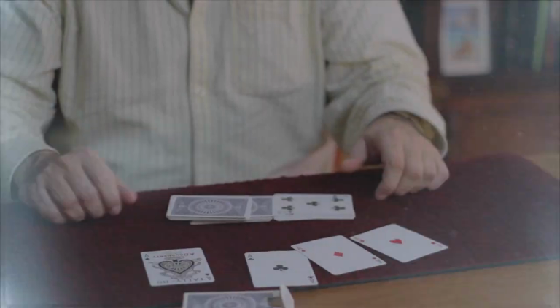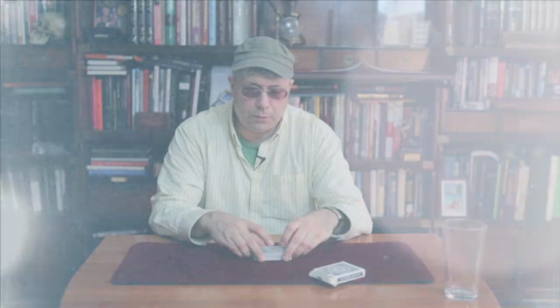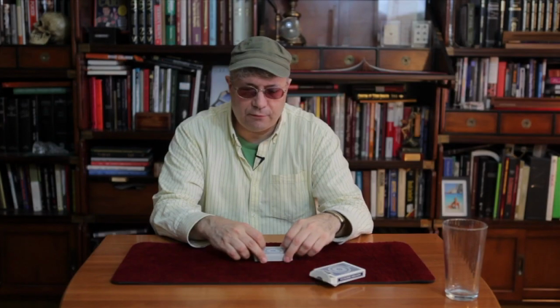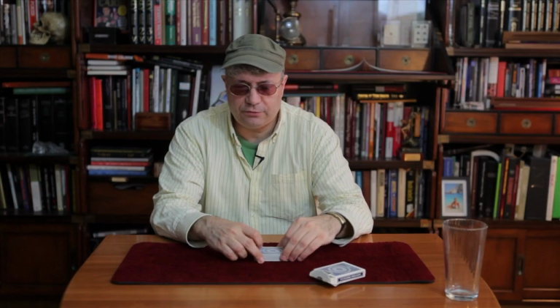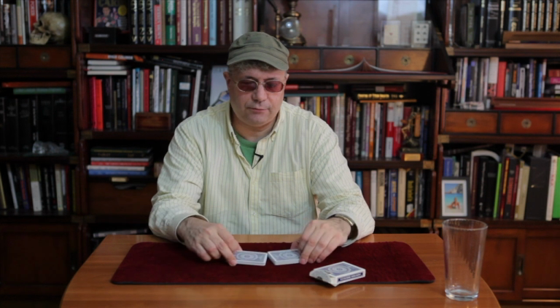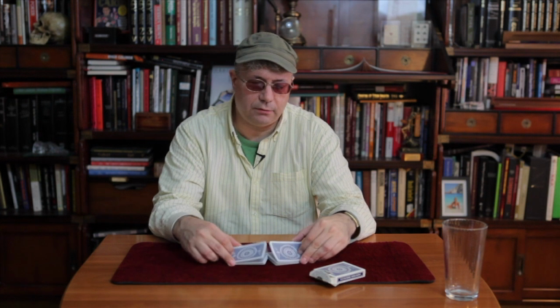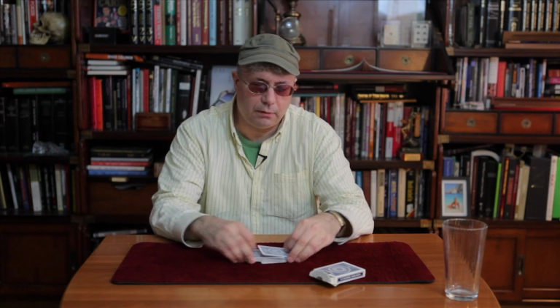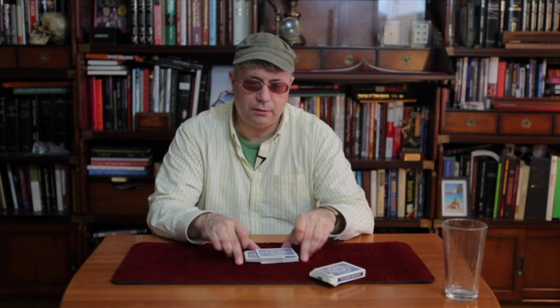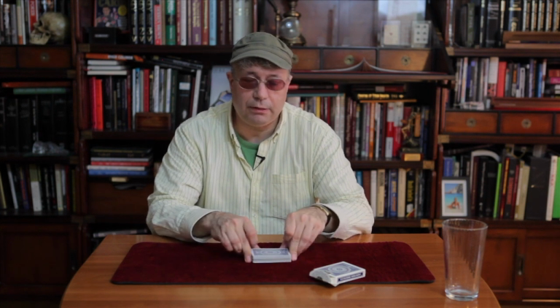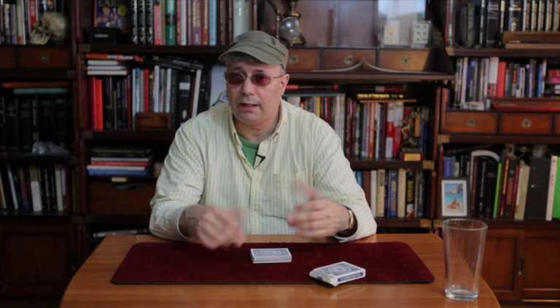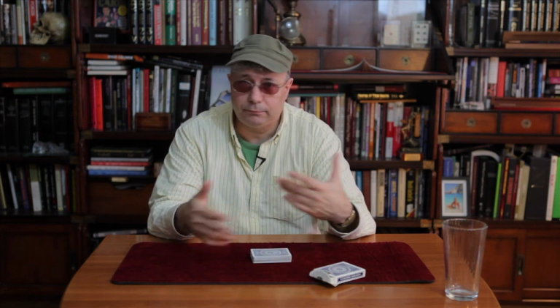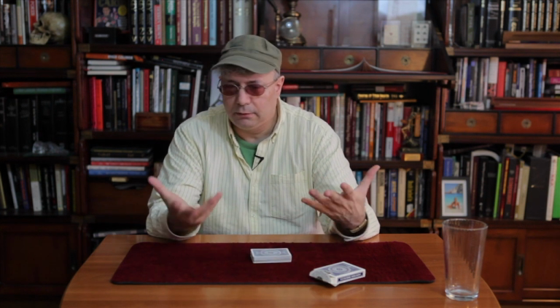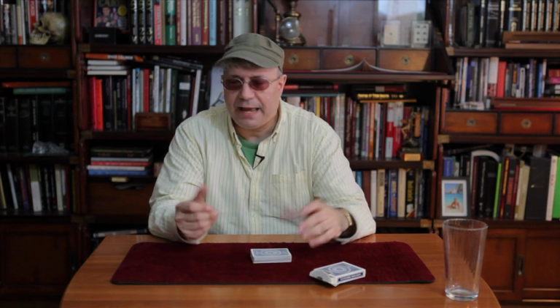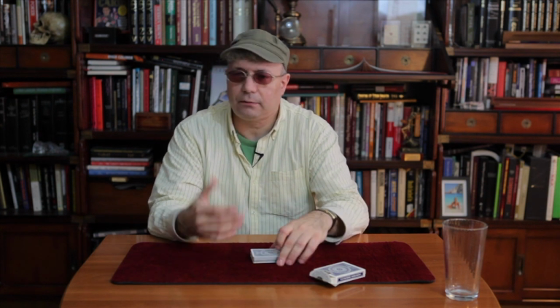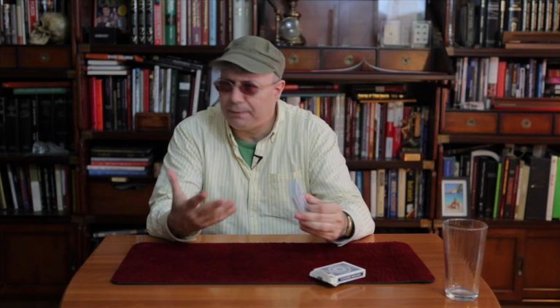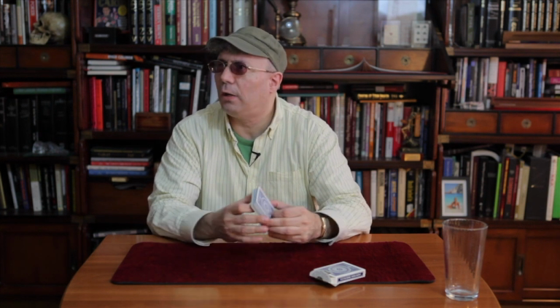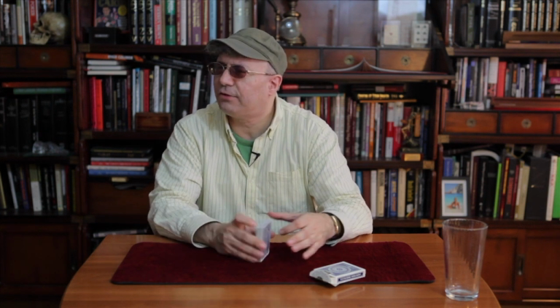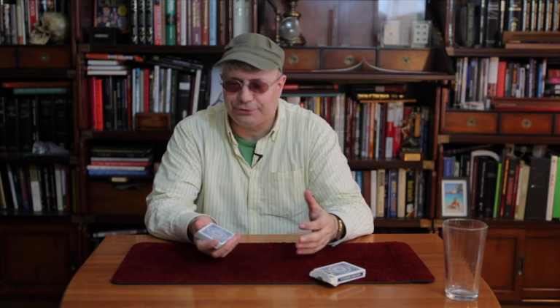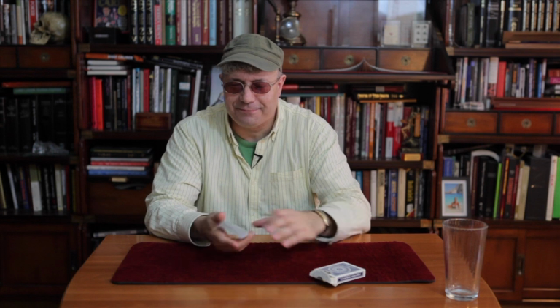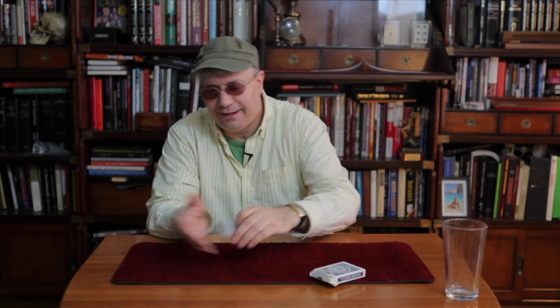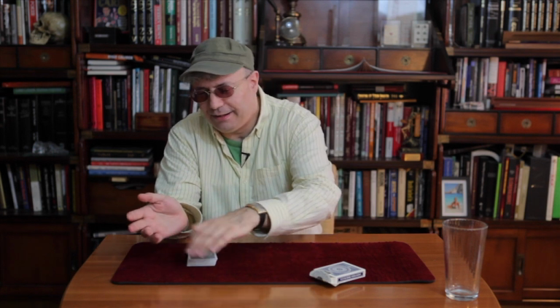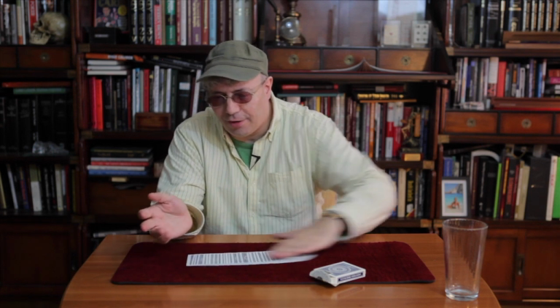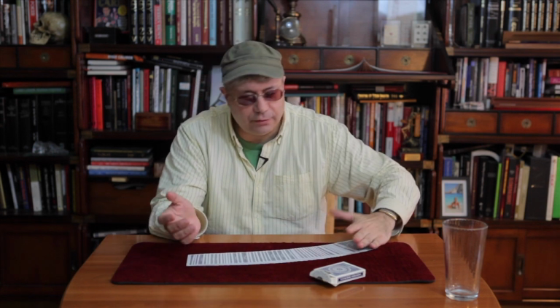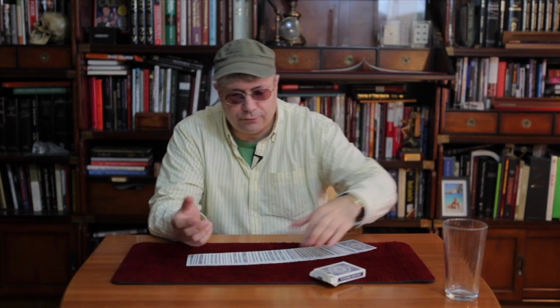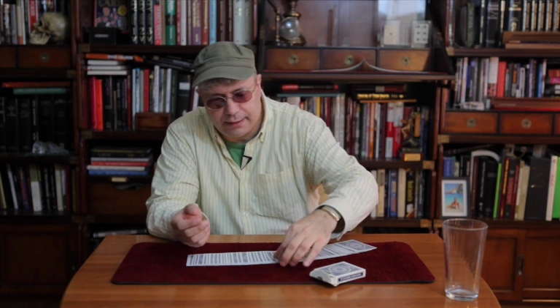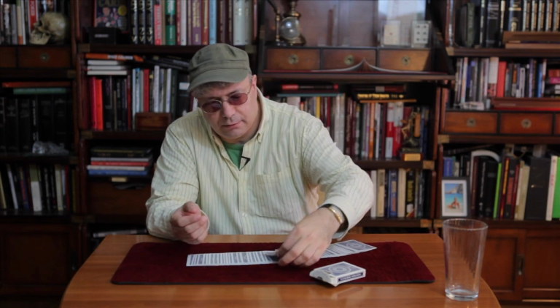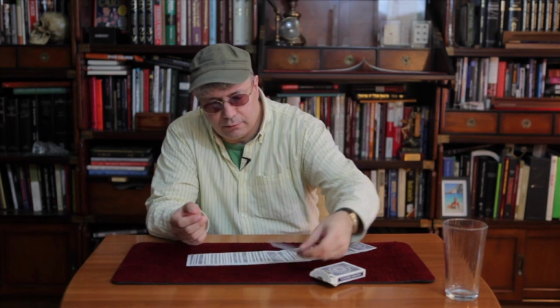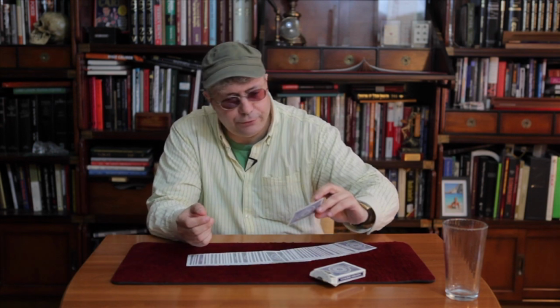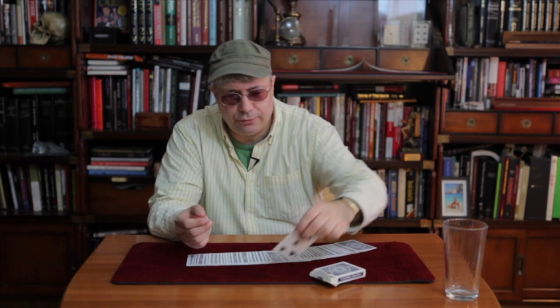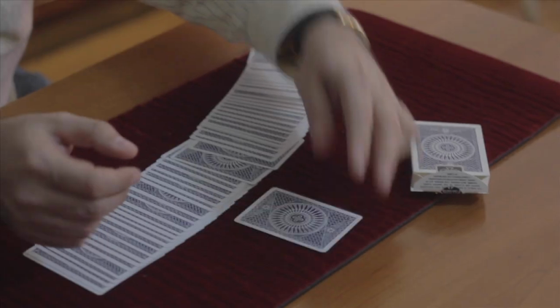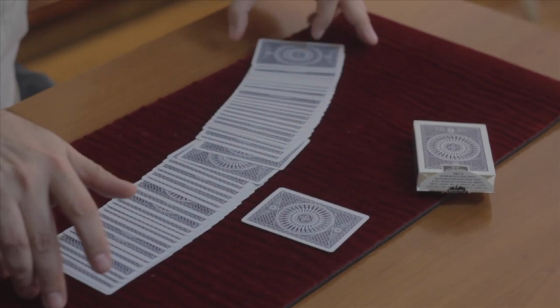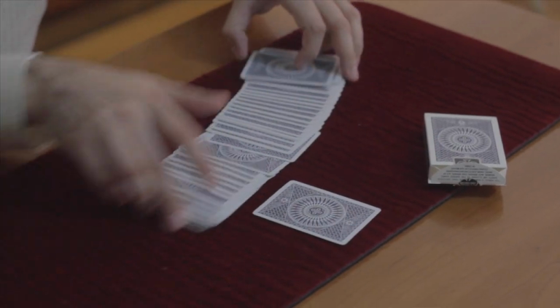This is one of my favorite effects that I invented. It's really got a lot of 'Packs of Wallet' — that's the name of the trick. A card is selected from the deck, a free choice, in this case the five of clubs.